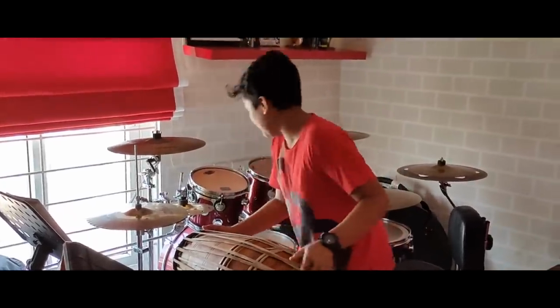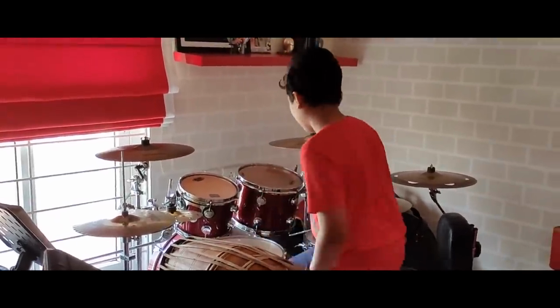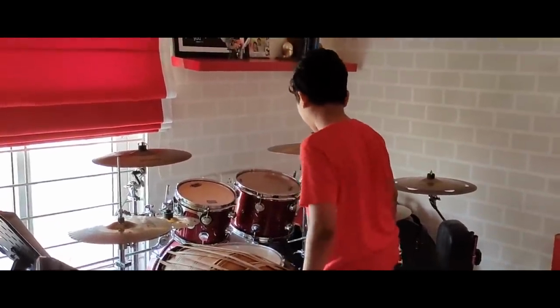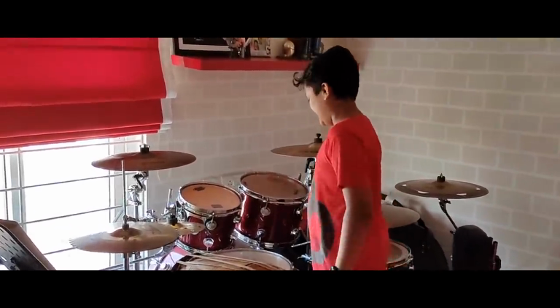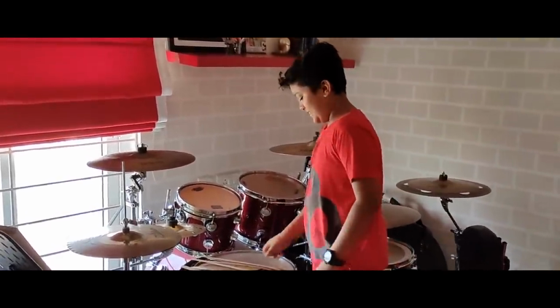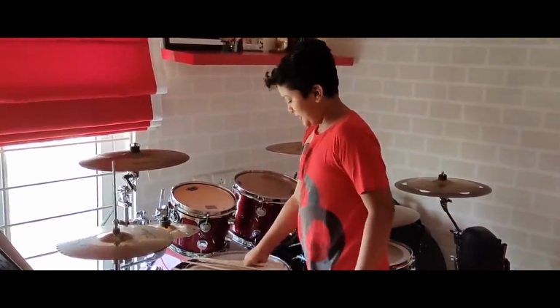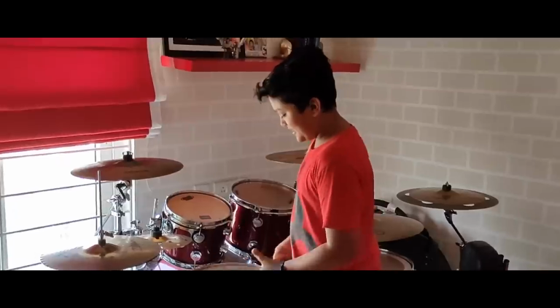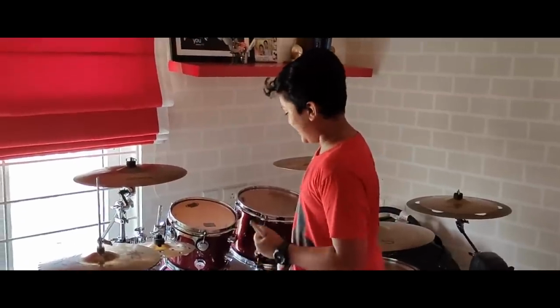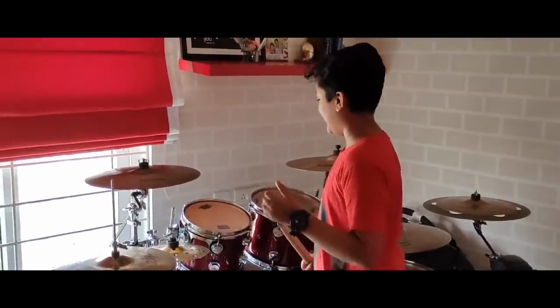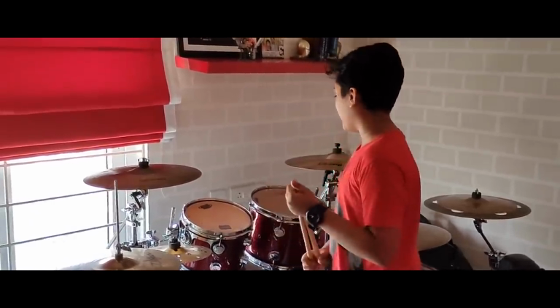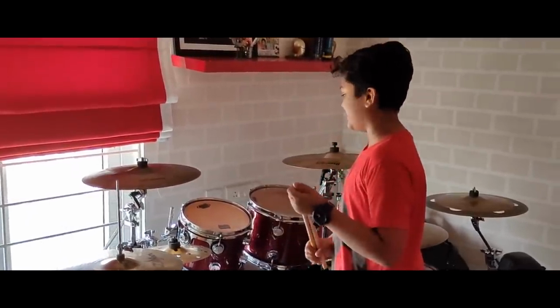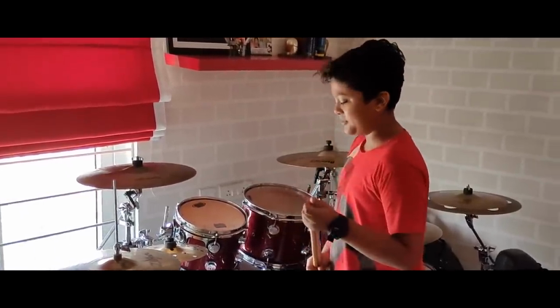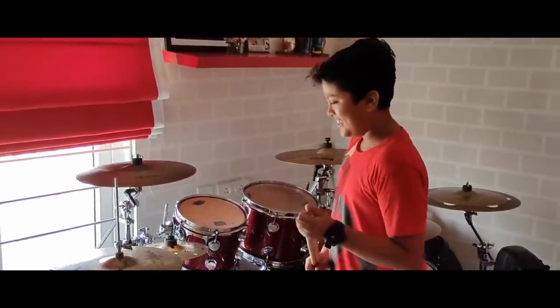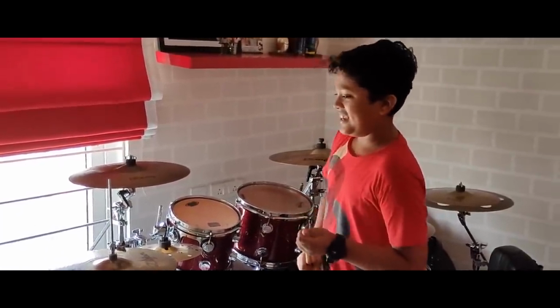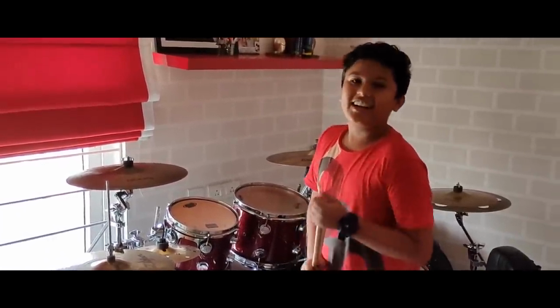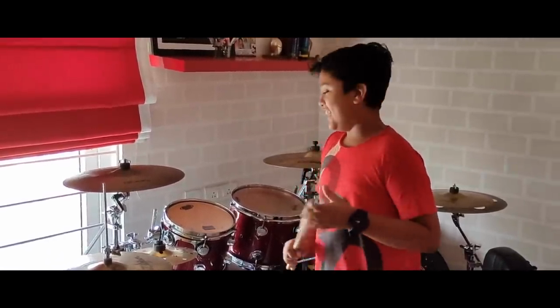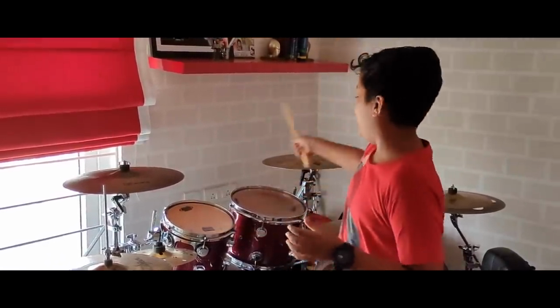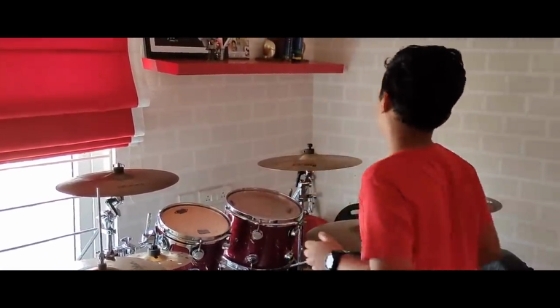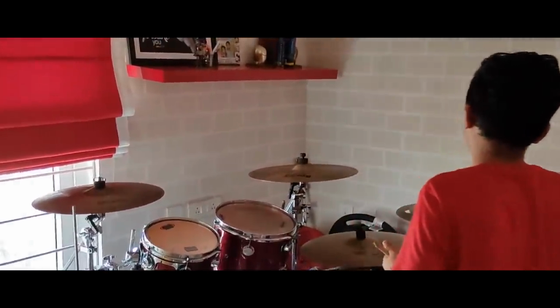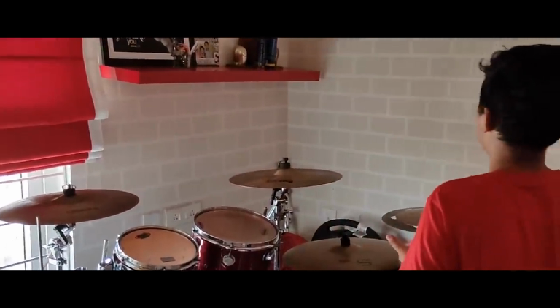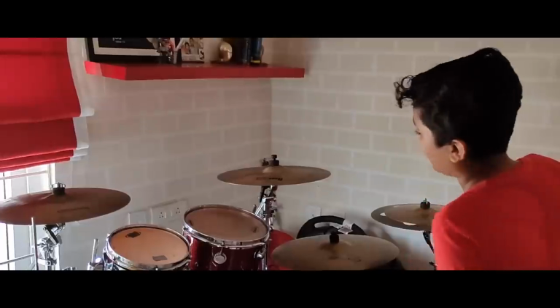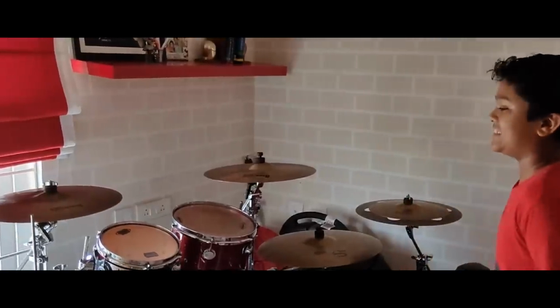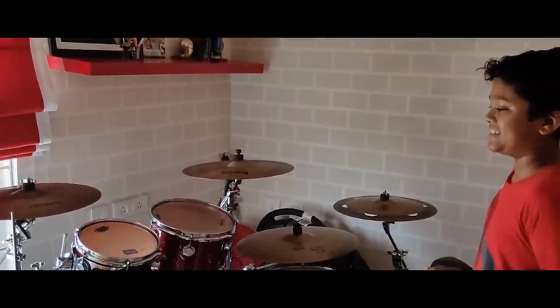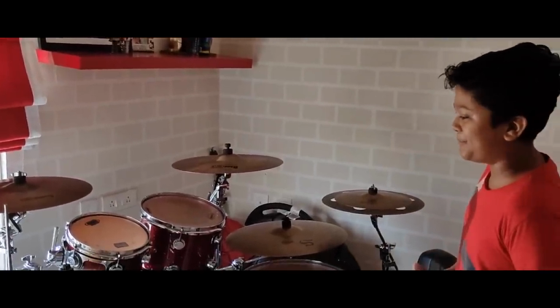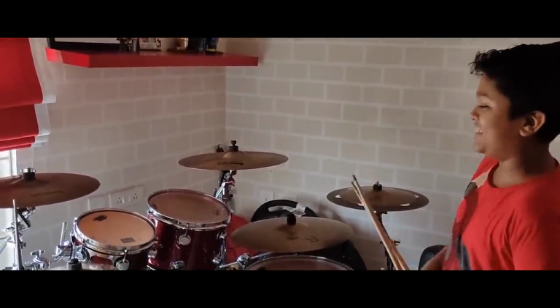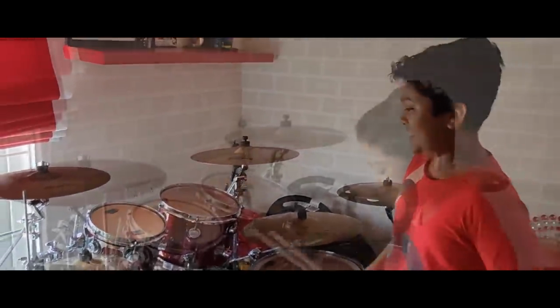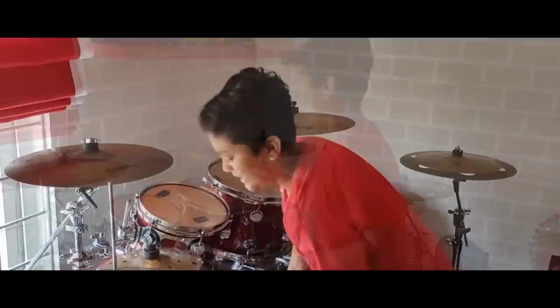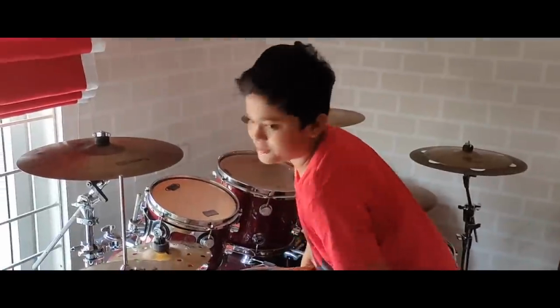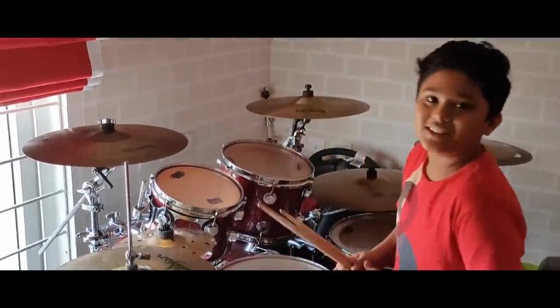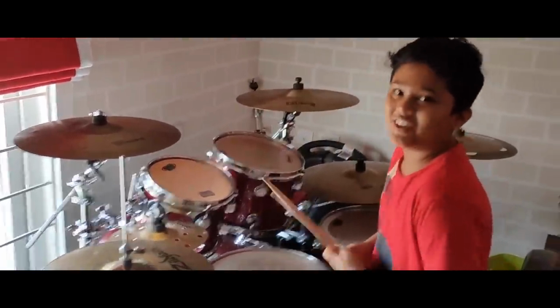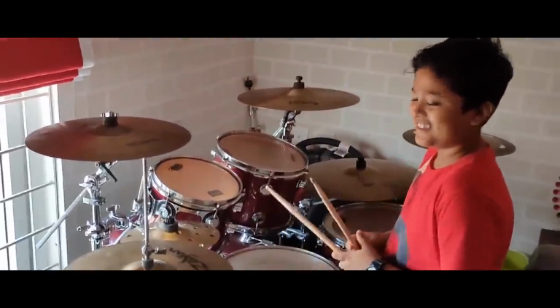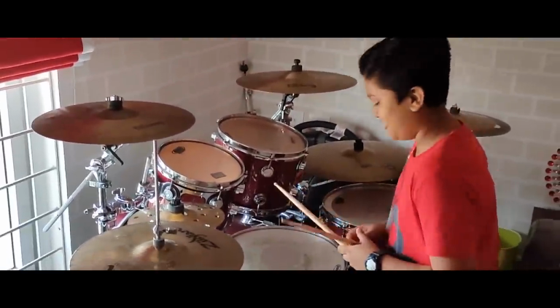This is my drummer. This is my drums — the DW collector series drums. I love Zildjian, so I use all Zildjian K series cymbals. I'm going to play a small thing for you.